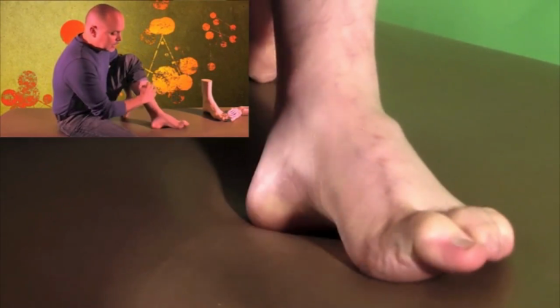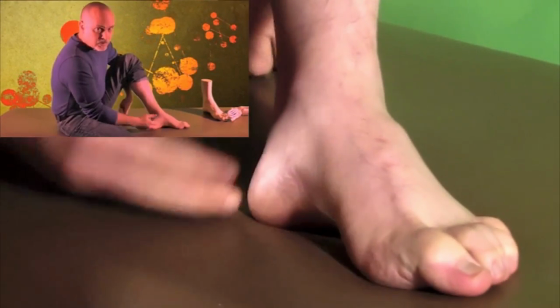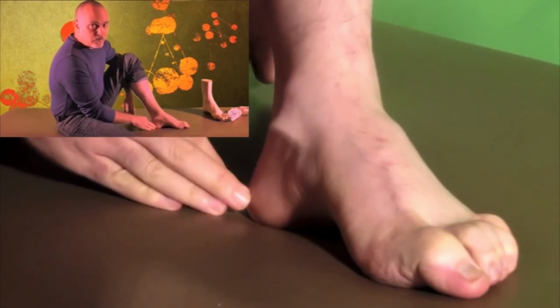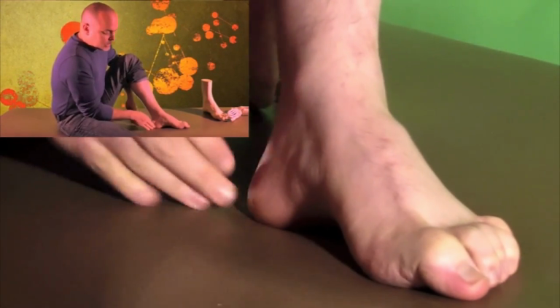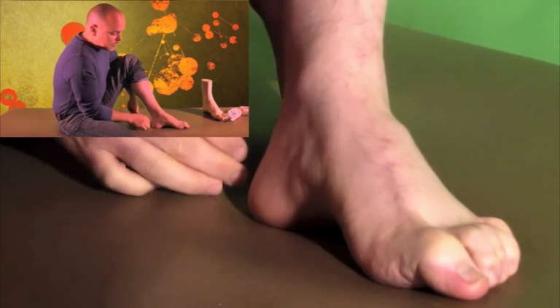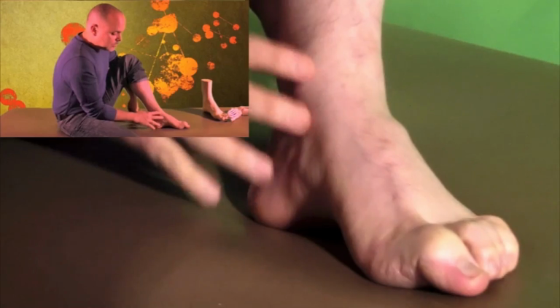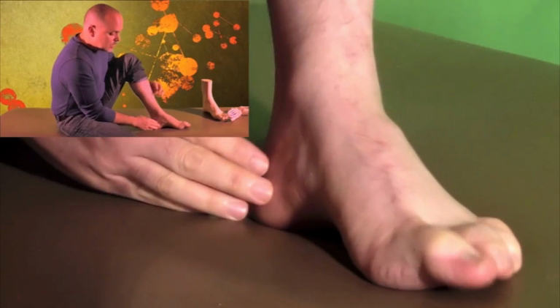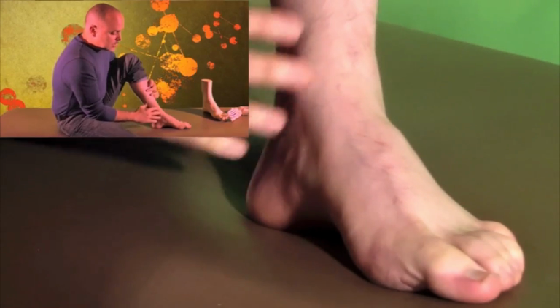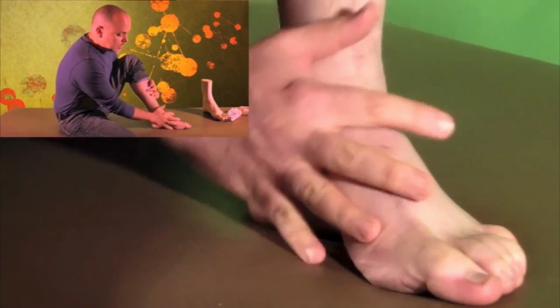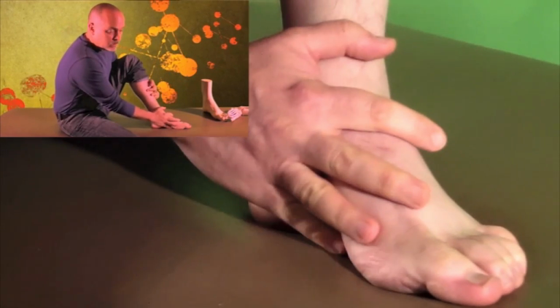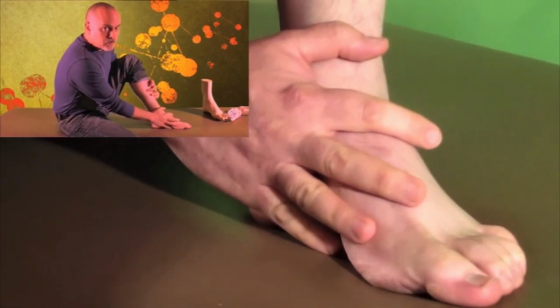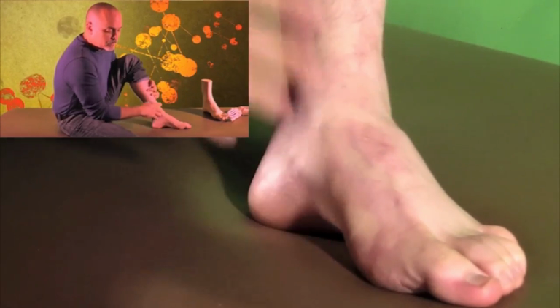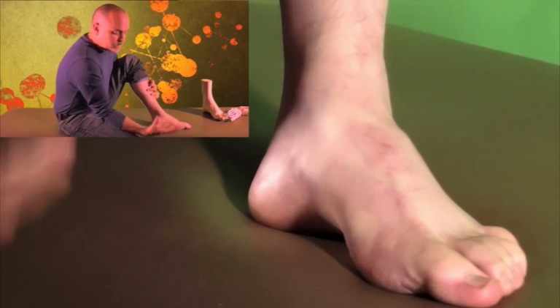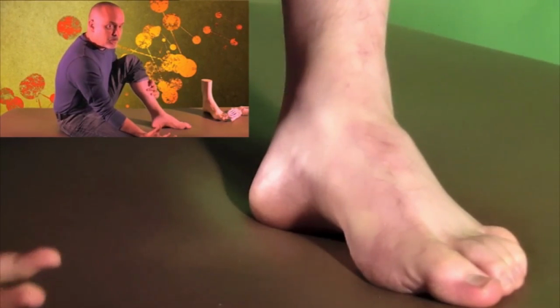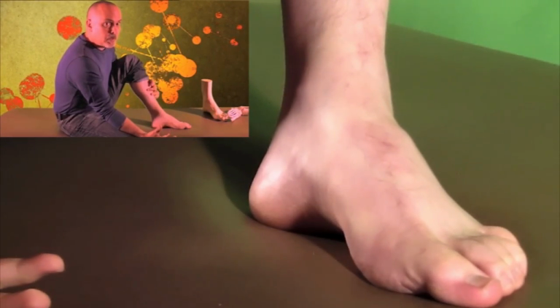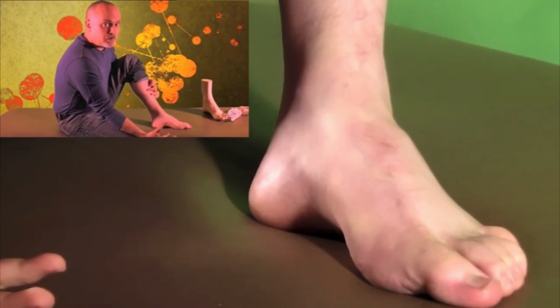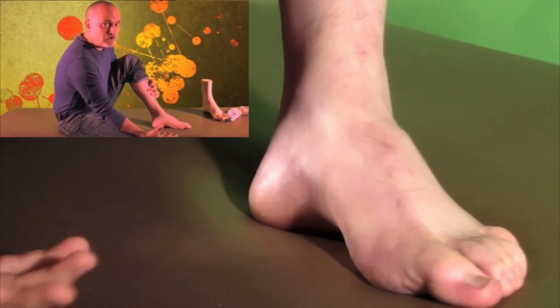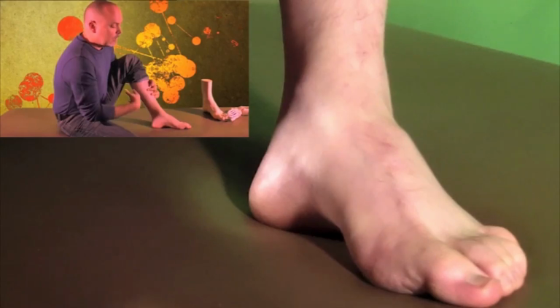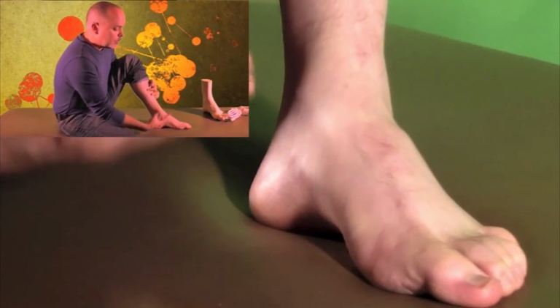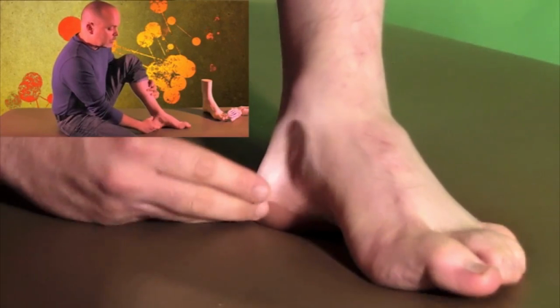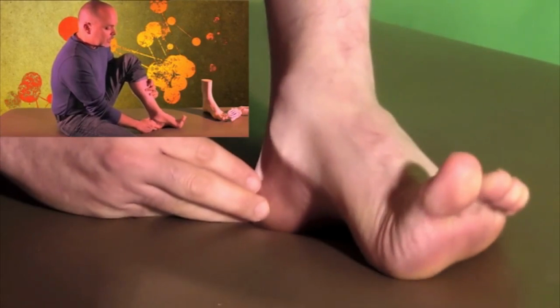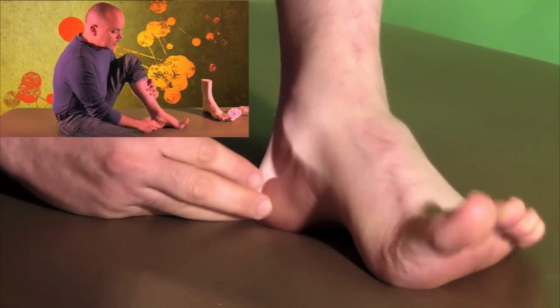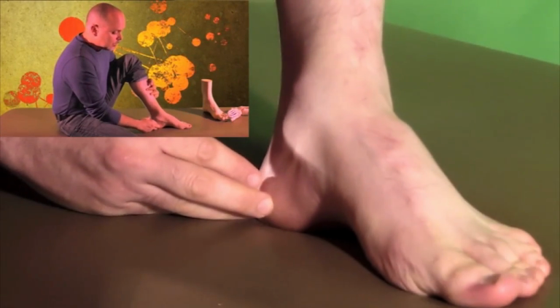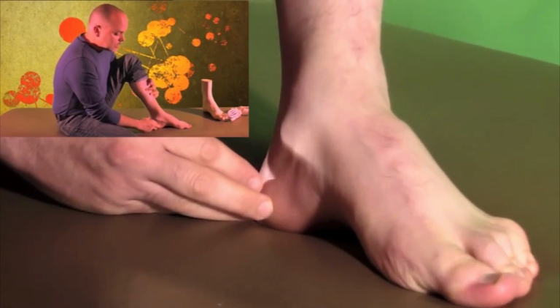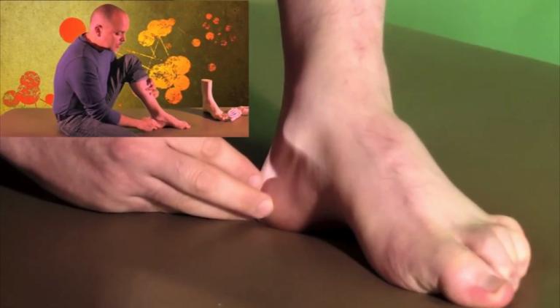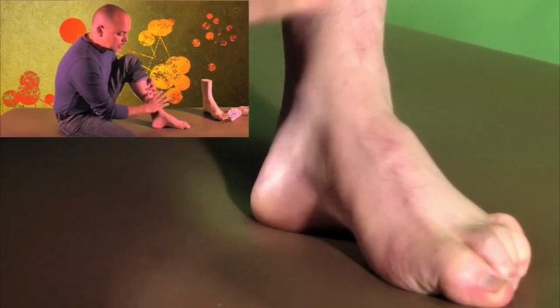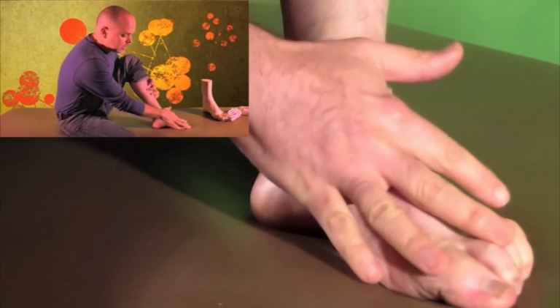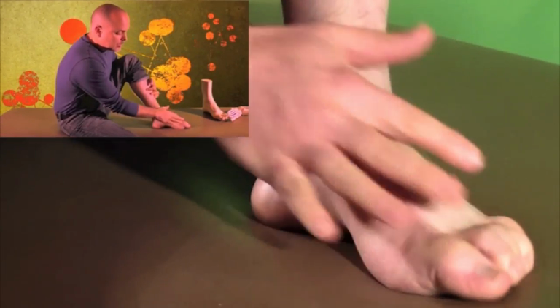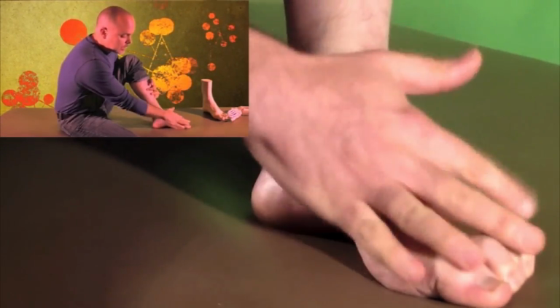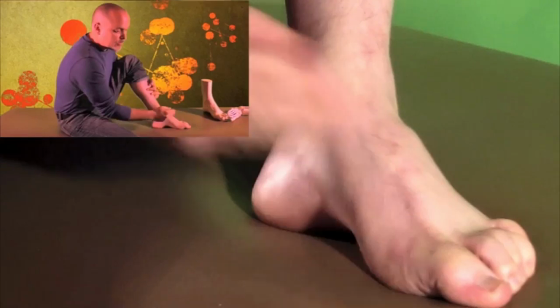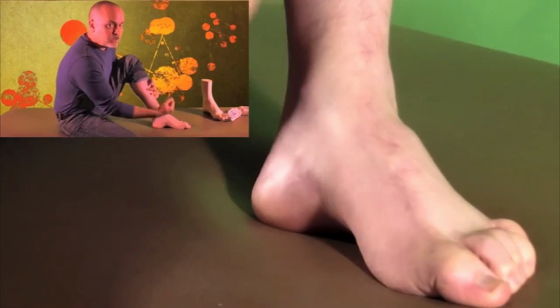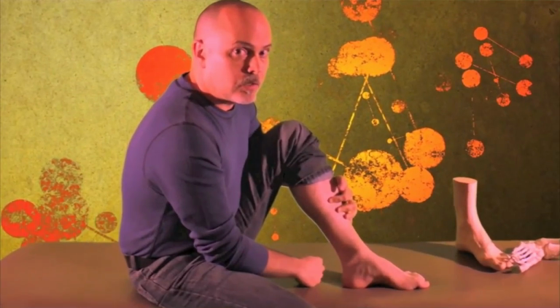The next skill off of this is to take this skill off the table and start to get them to do it in a weight-bearing position, and then be able to get down into these types of postures so that you can stabilize the foot in the gait cycle.